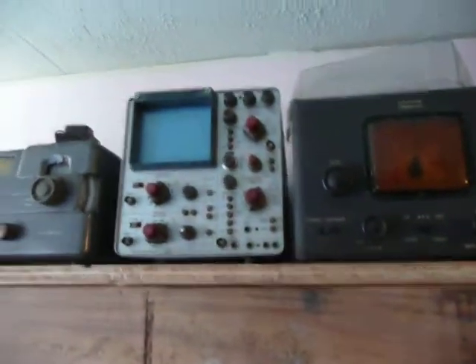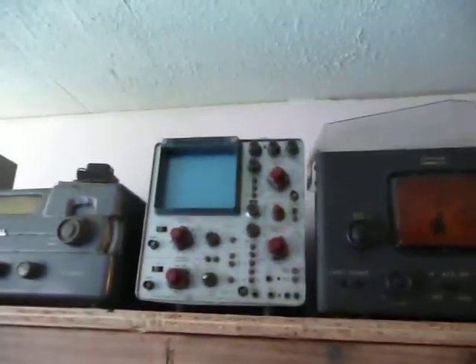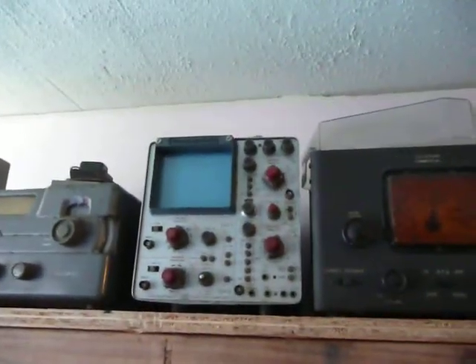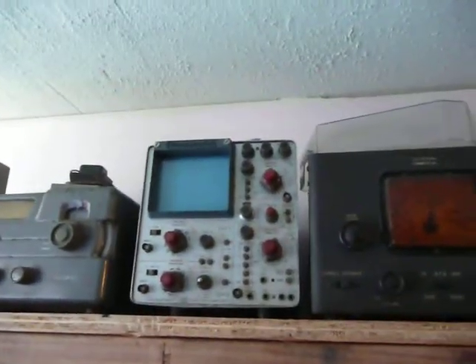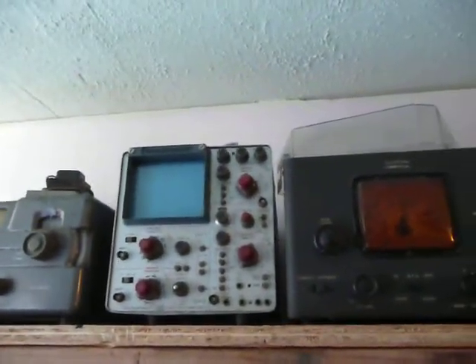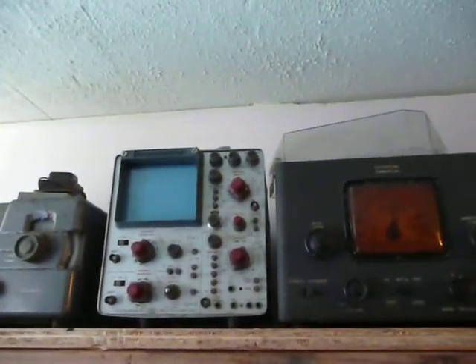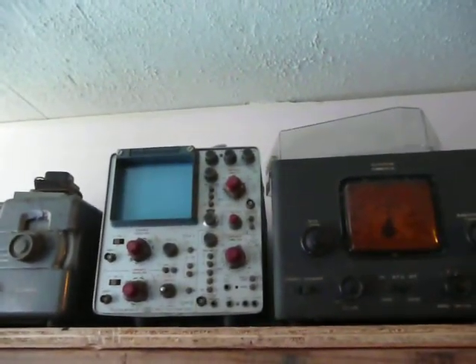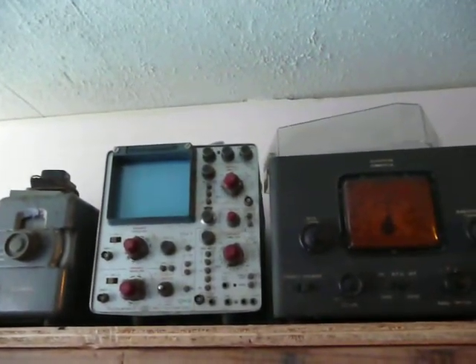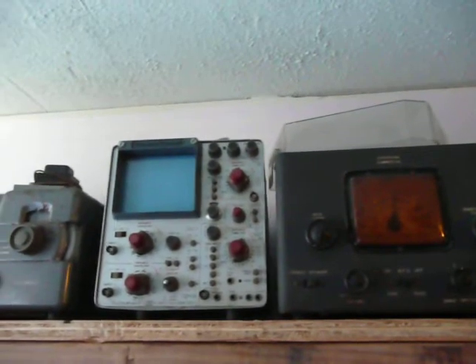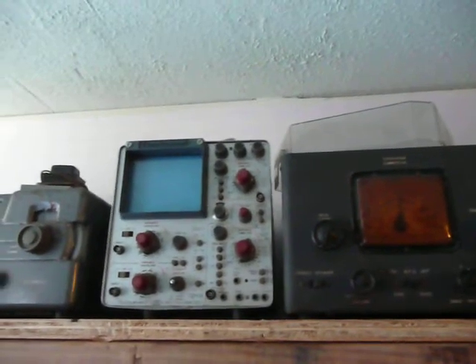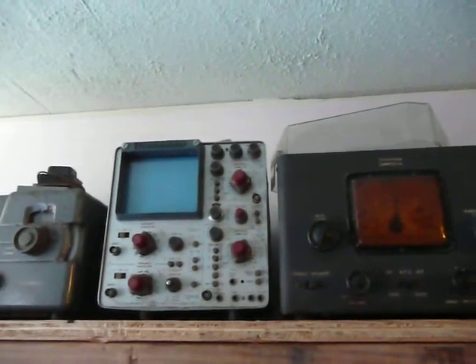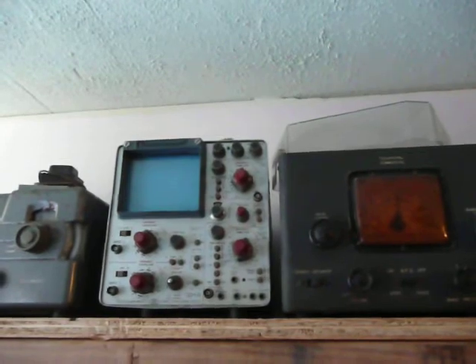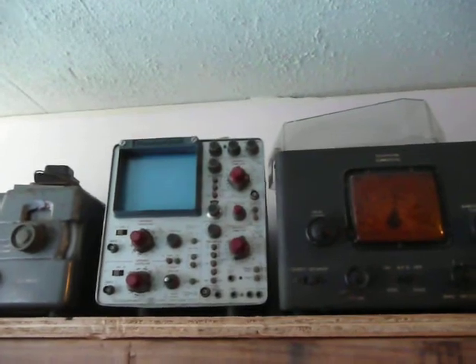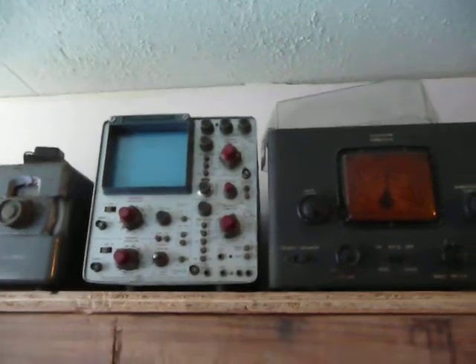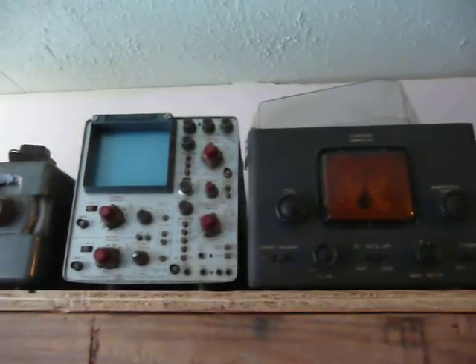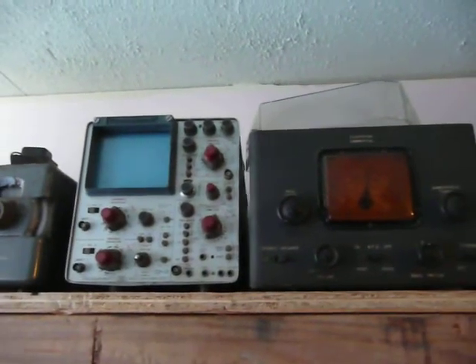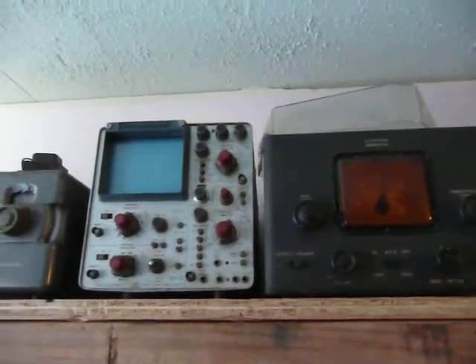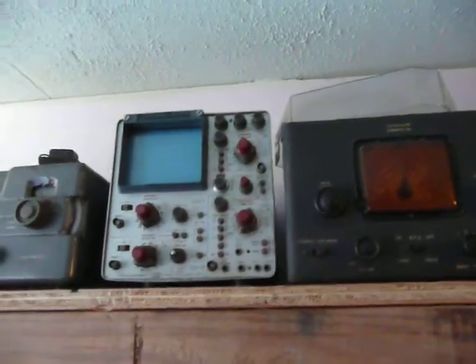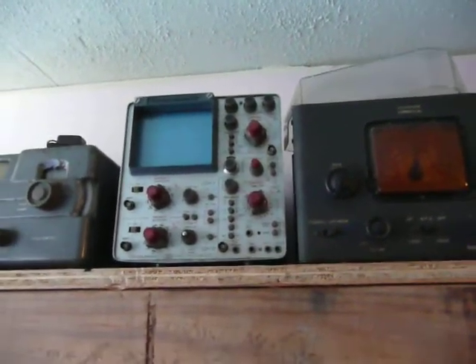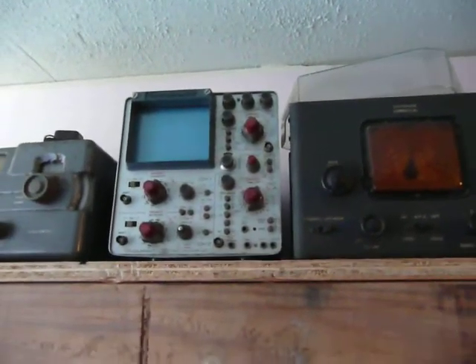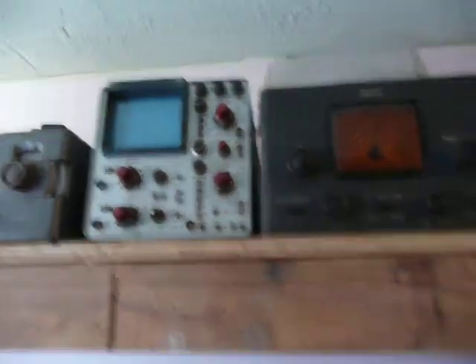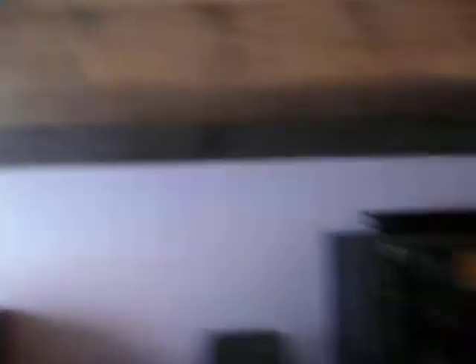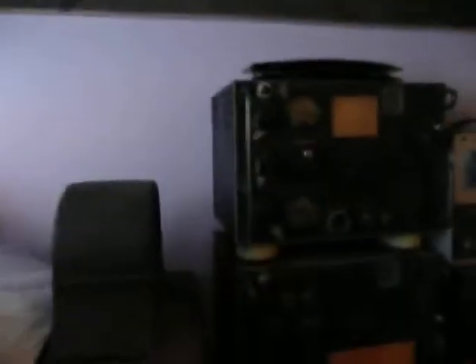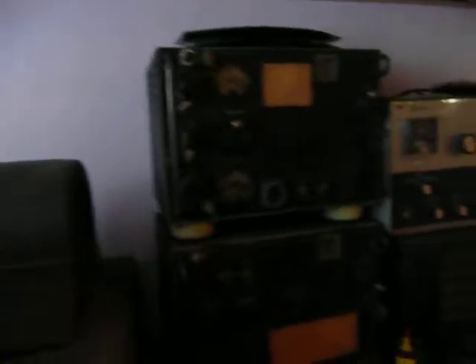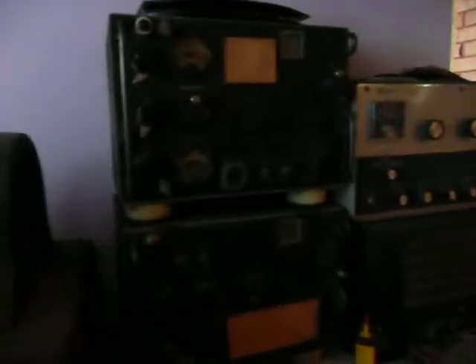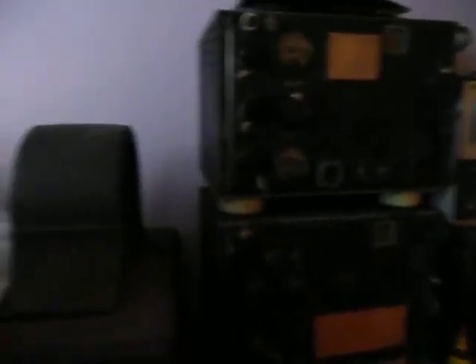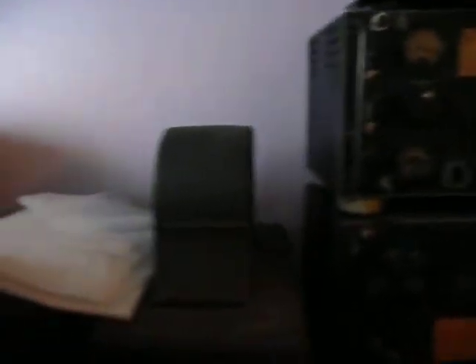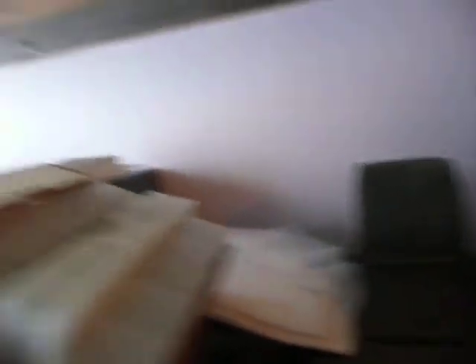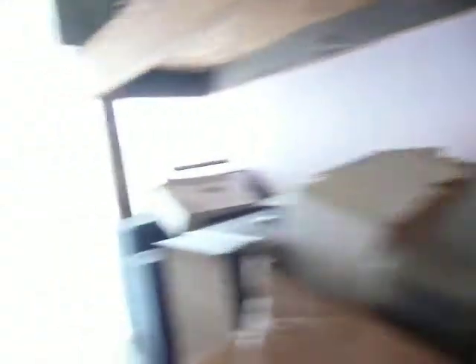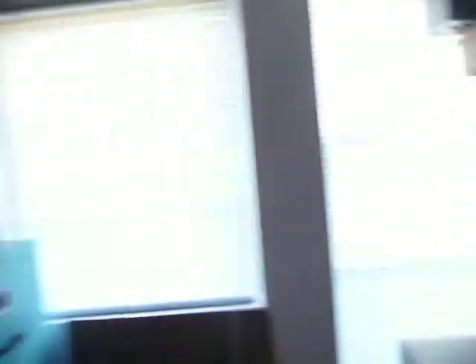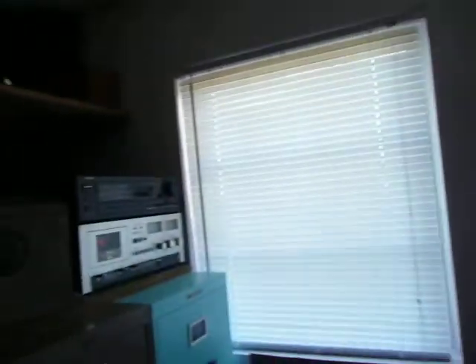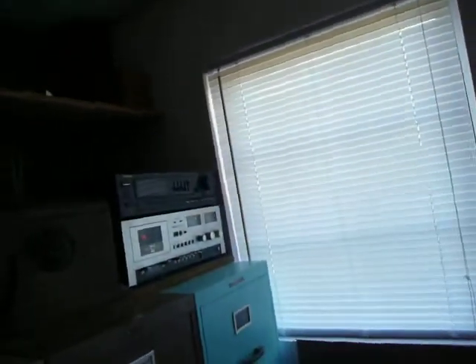Two-channel scope — it doesn't power up, don't know what's wrong with it. I'm going to try to get that Sencor going first. This seems a little simpler; it's my first time trying to go through one of them.